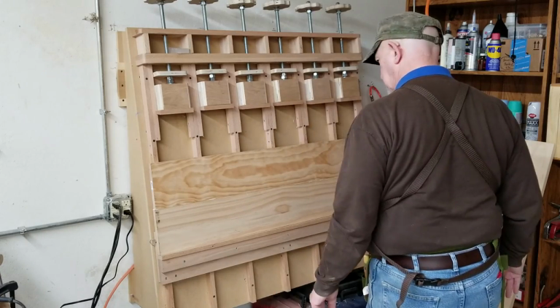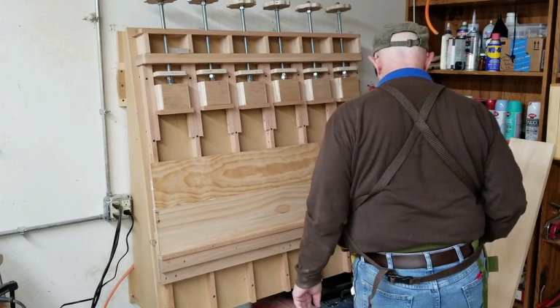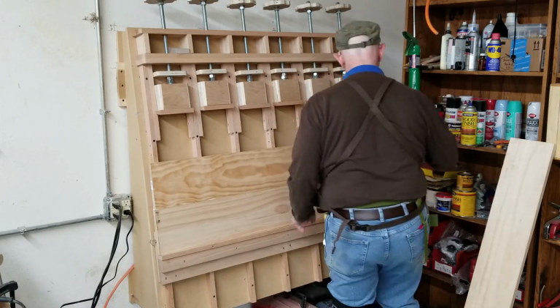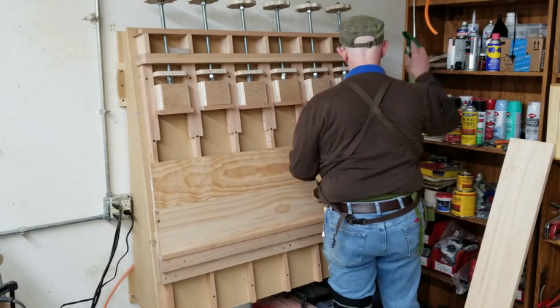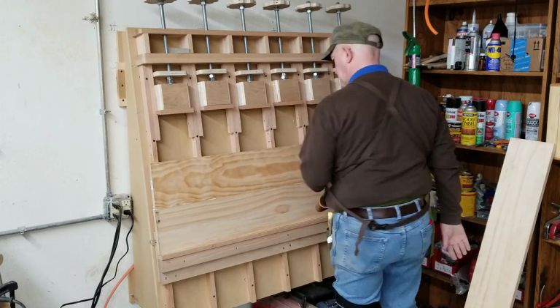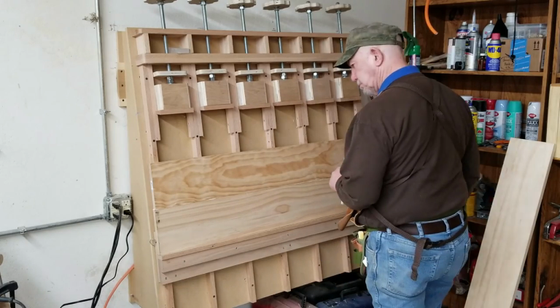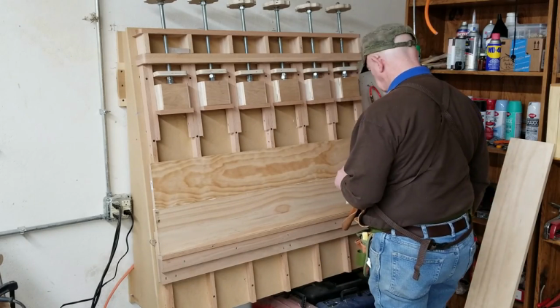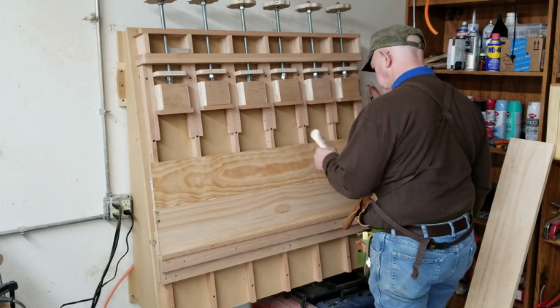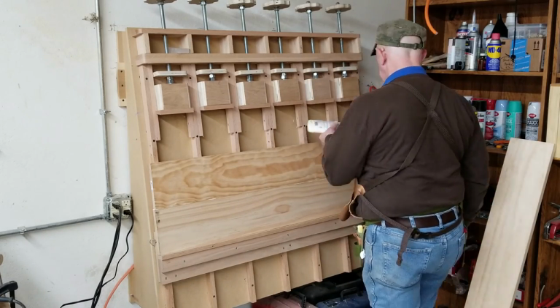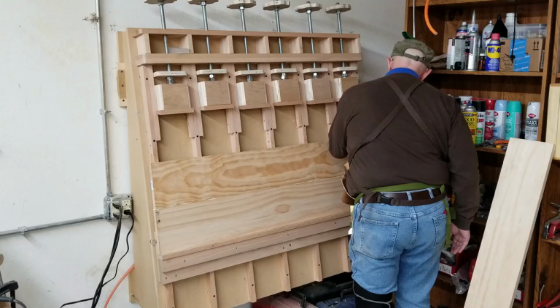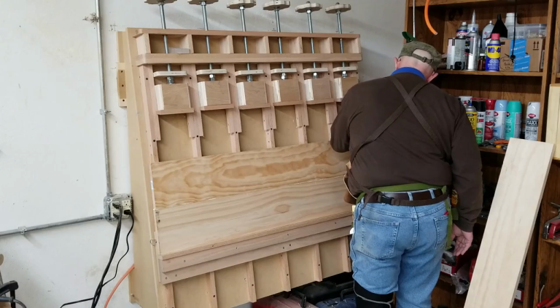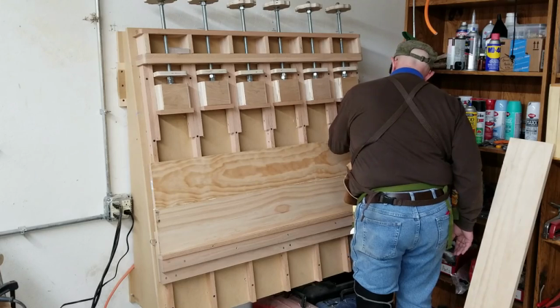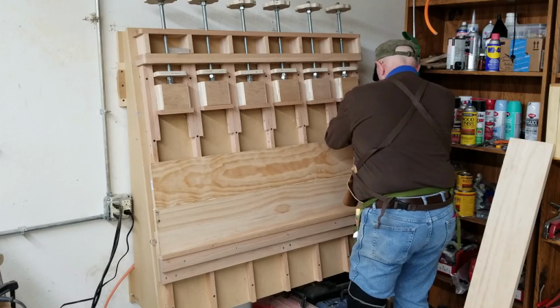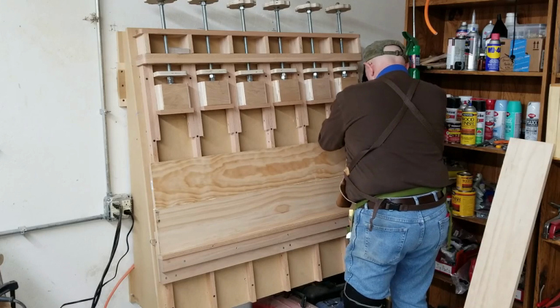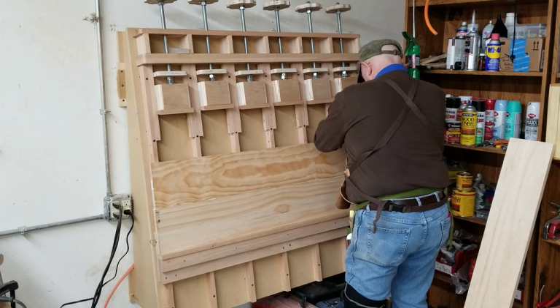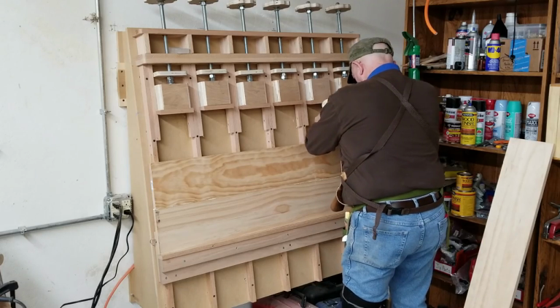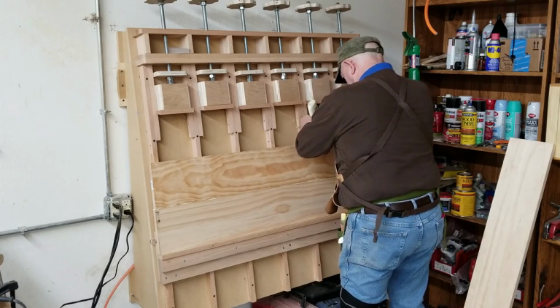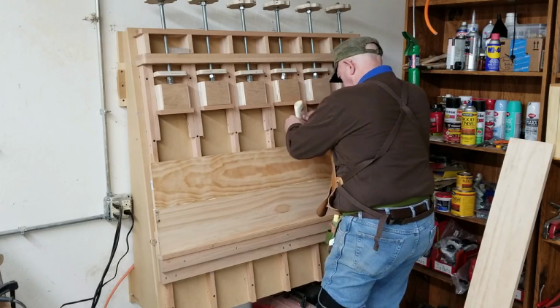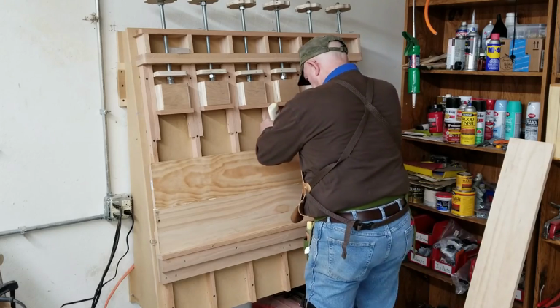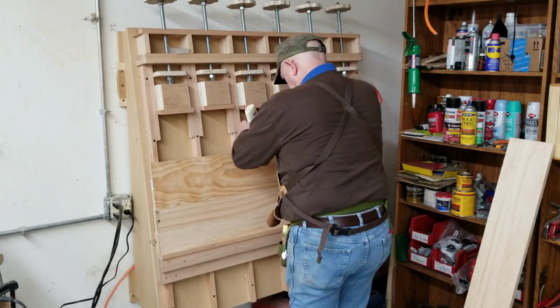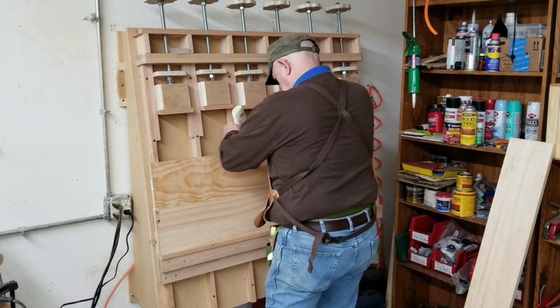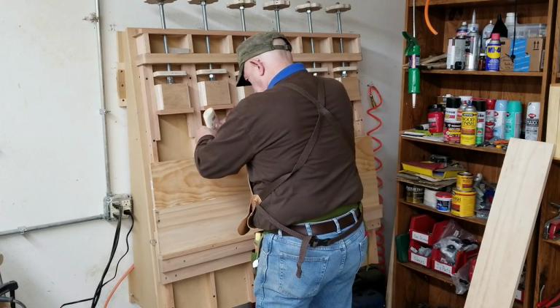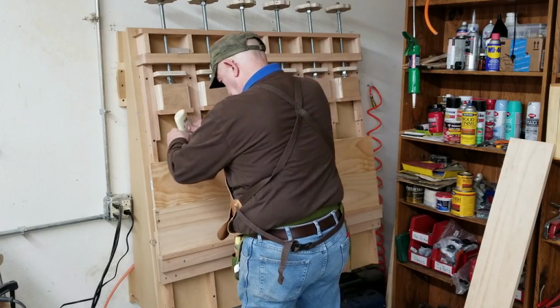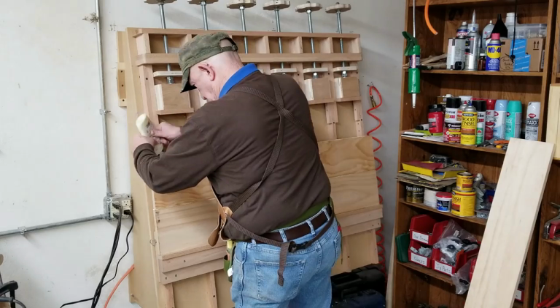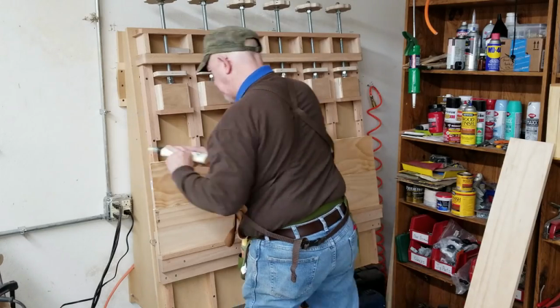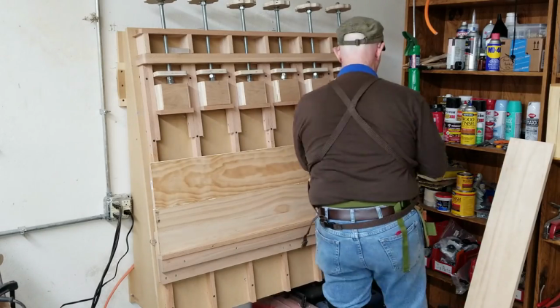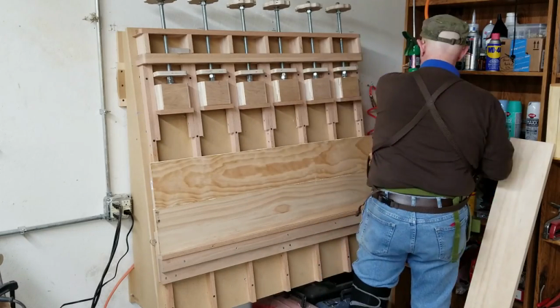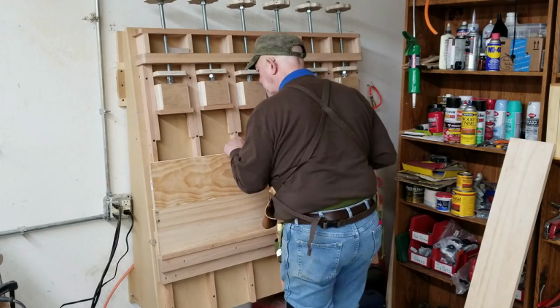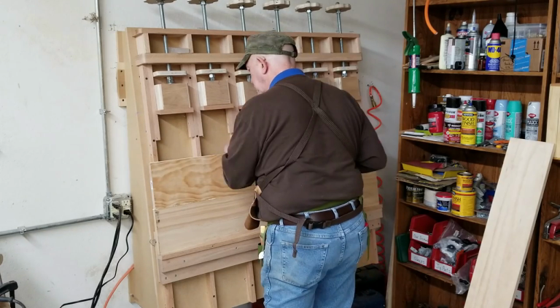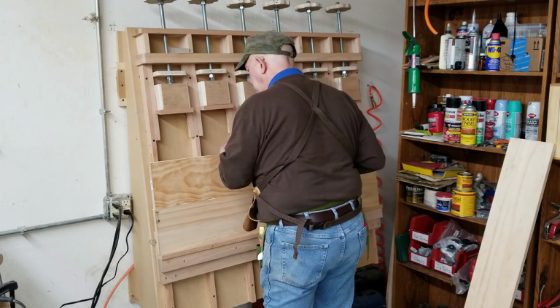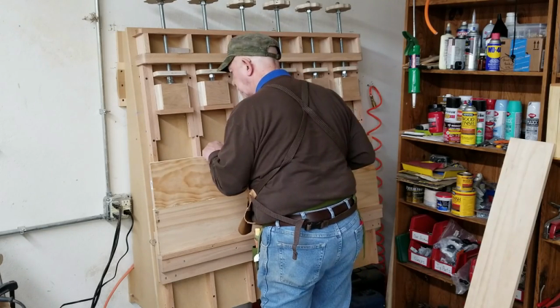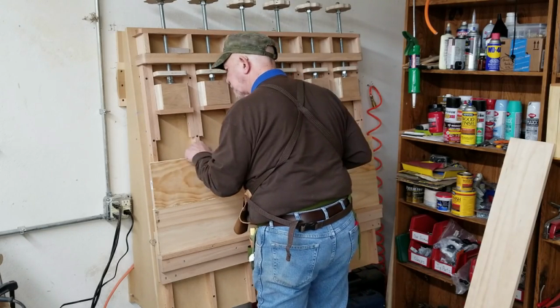There was some preparatory work that isn't shown here. A couple of the boards had a slight crook on one edge and had to be run across the jointer to straighten them out so that they fit flush with the other boards.